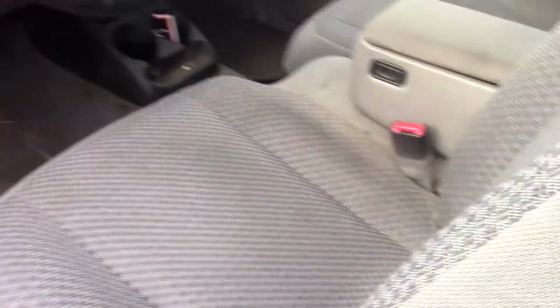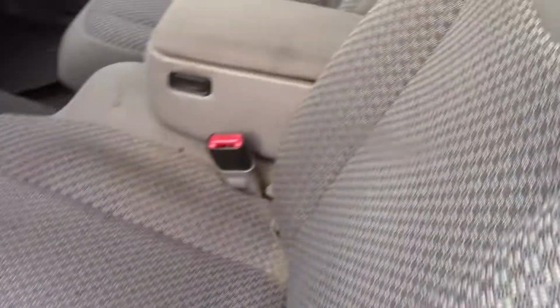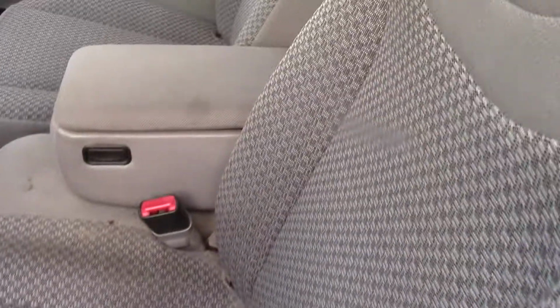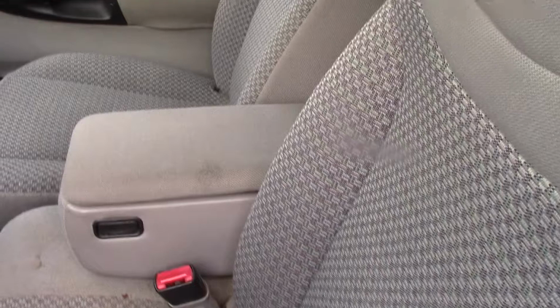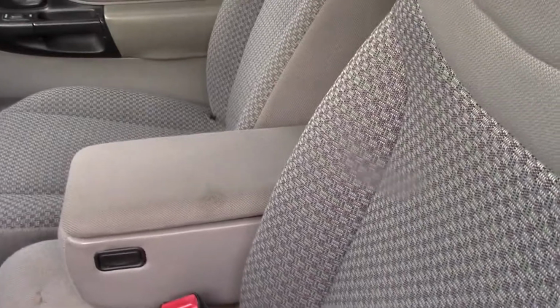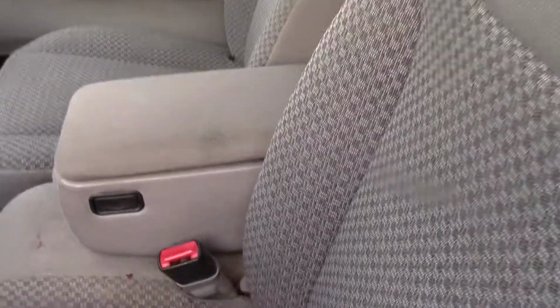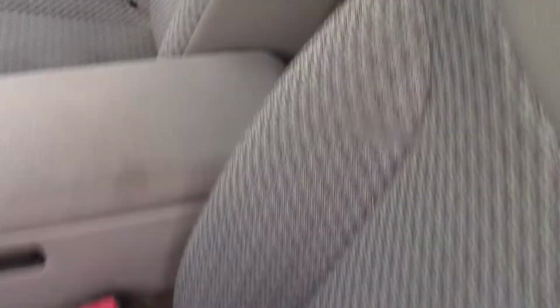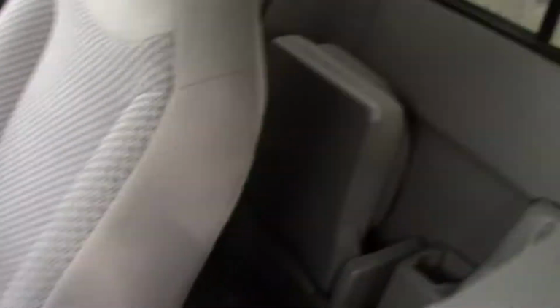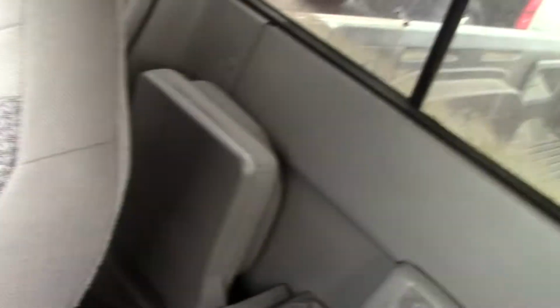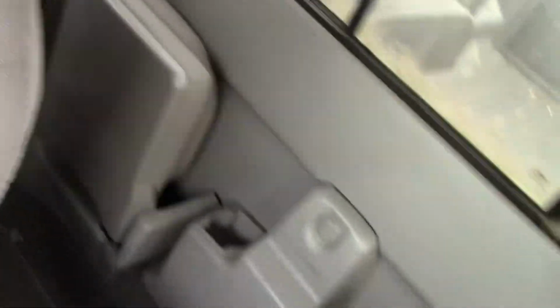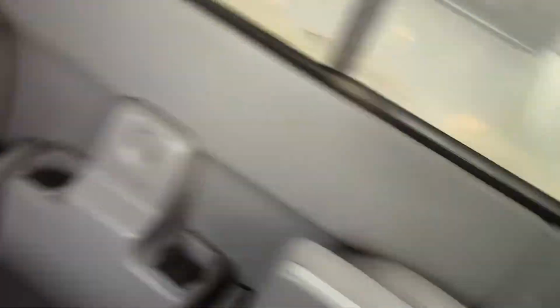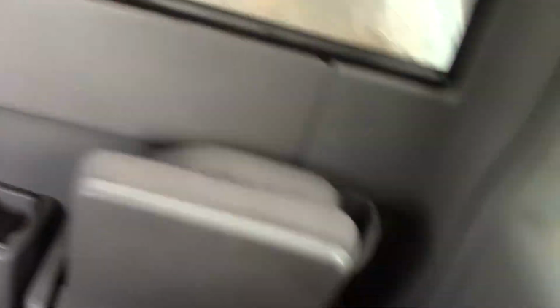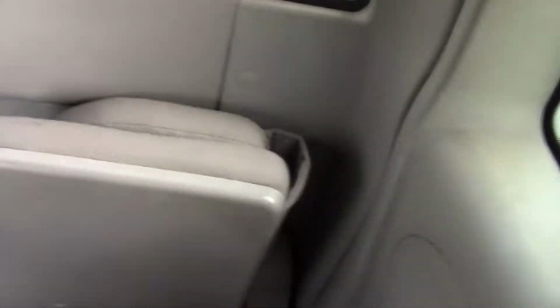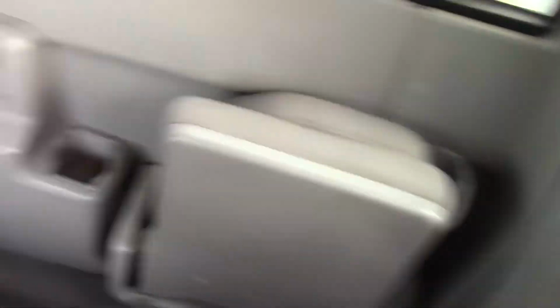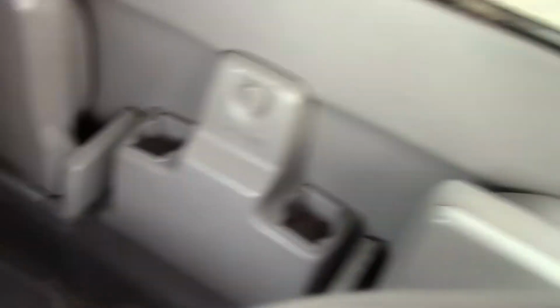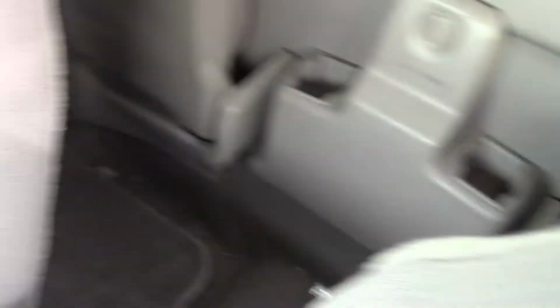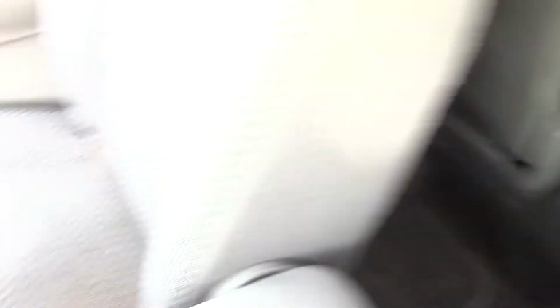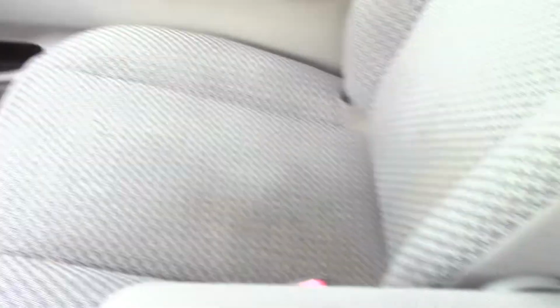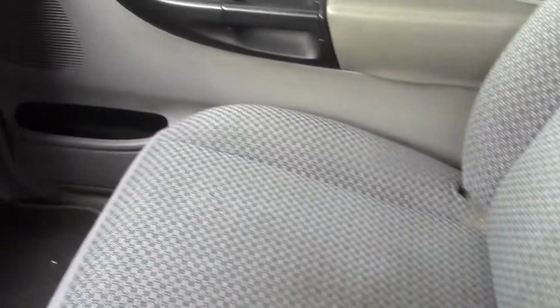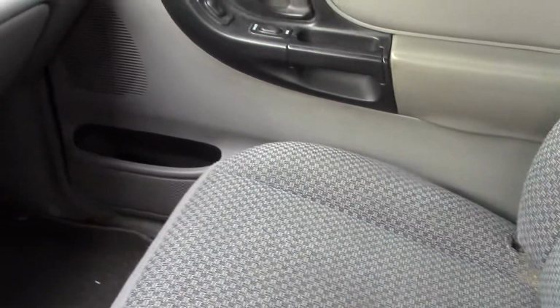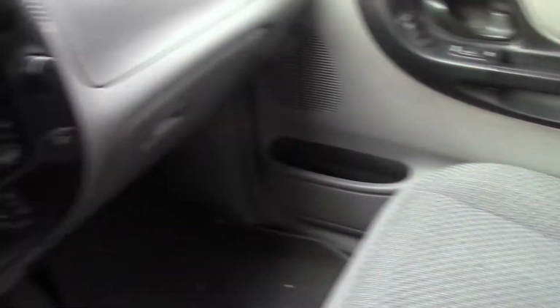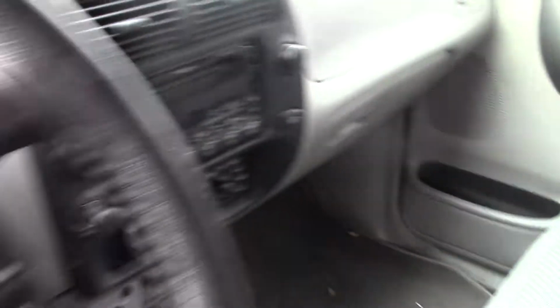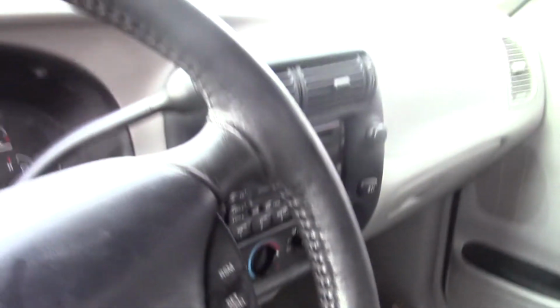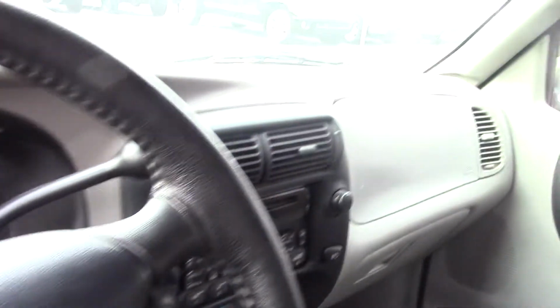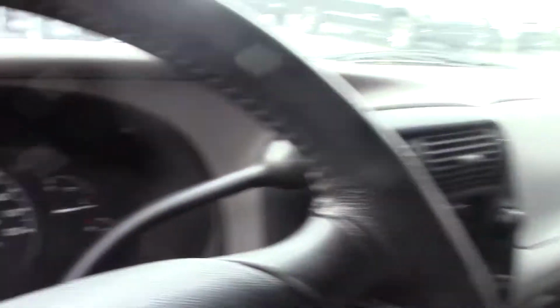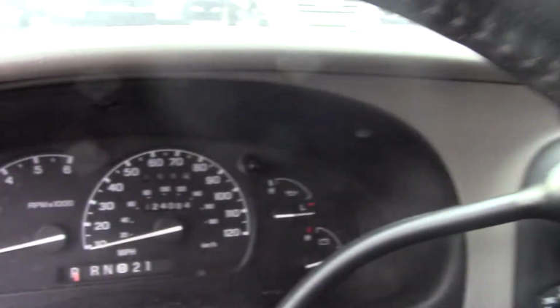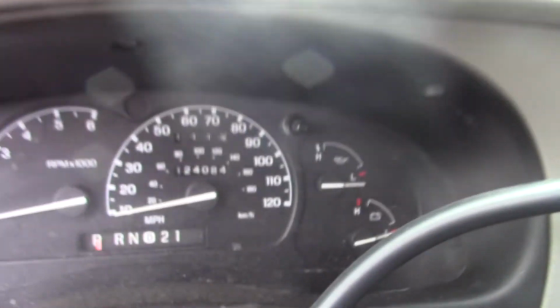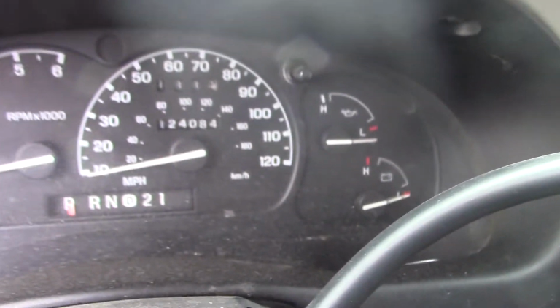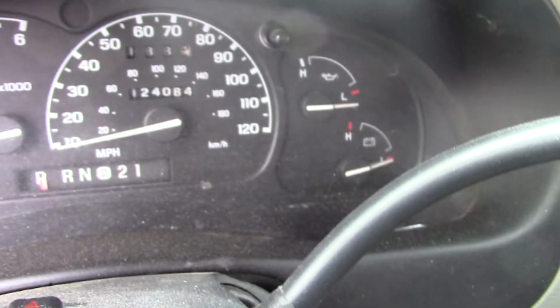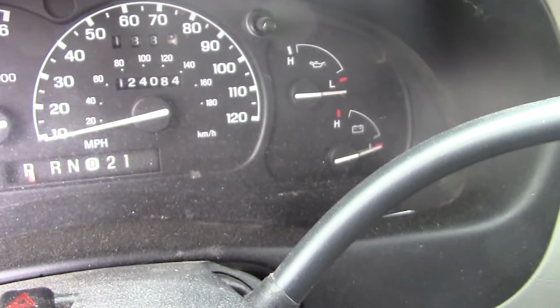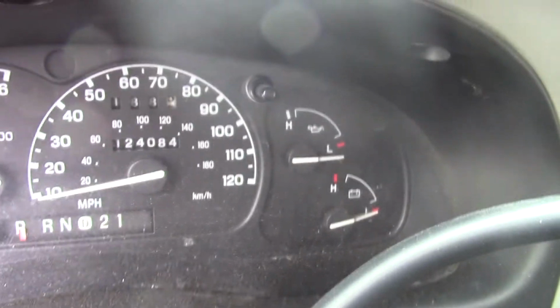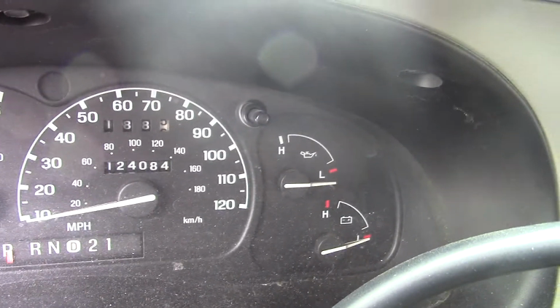It's a cloth interior. It does have the fold-down seats in the back. It's an automatic transmission. It has just over 124,000 miles.